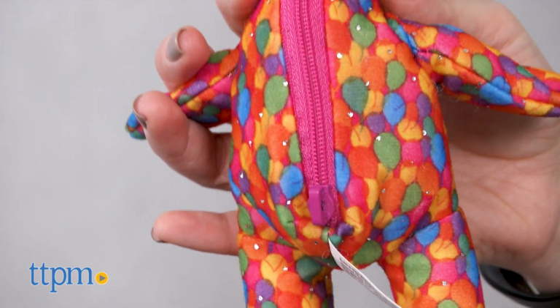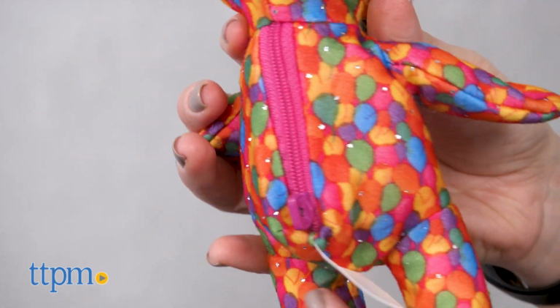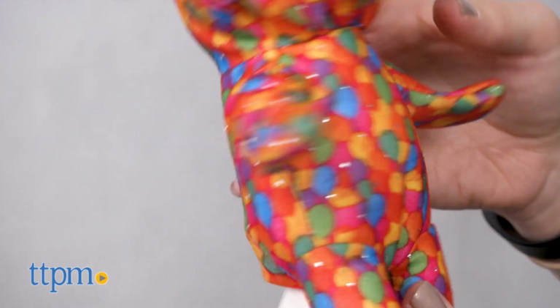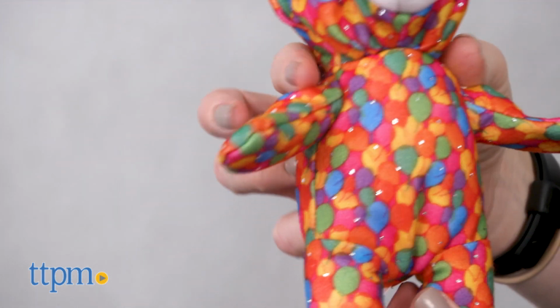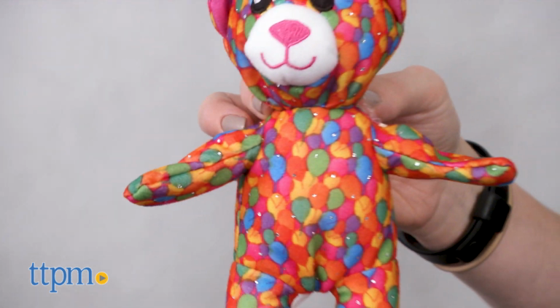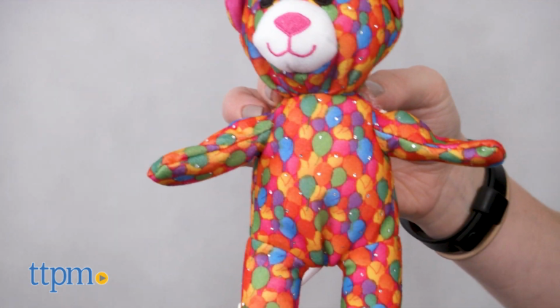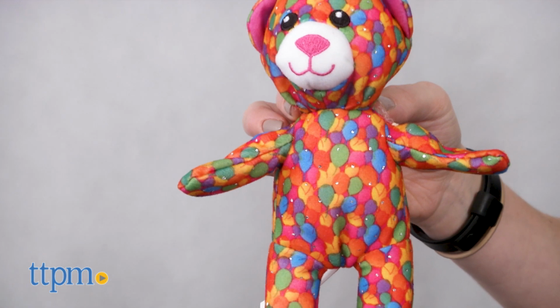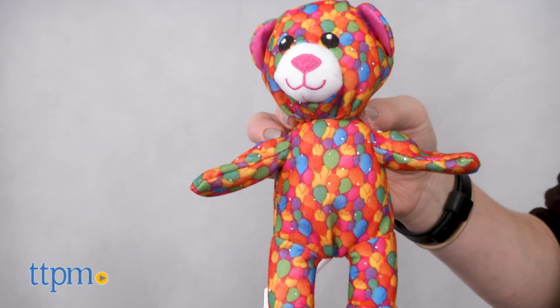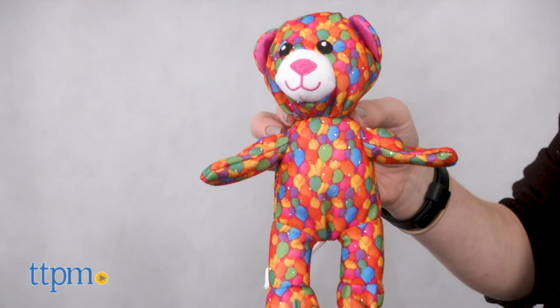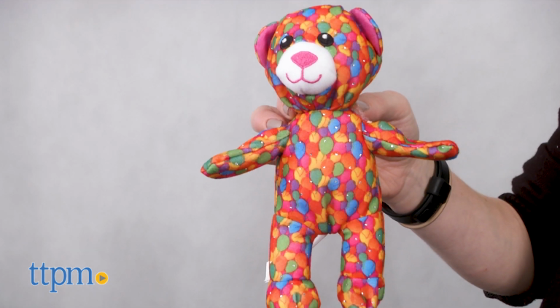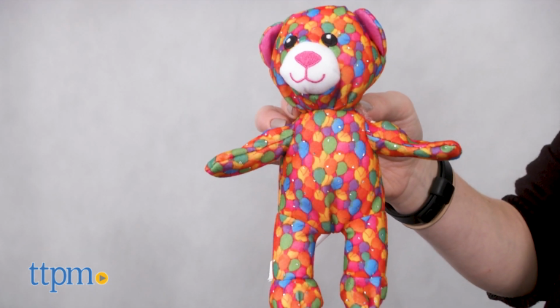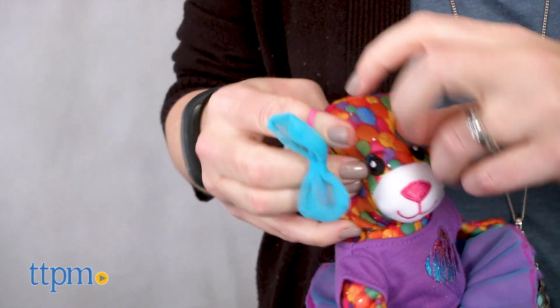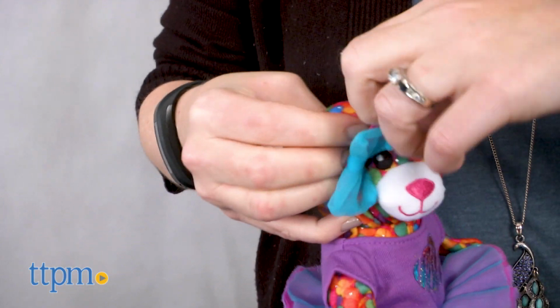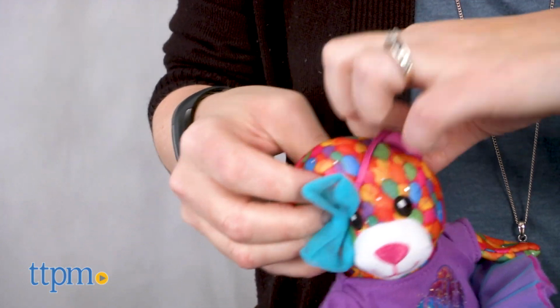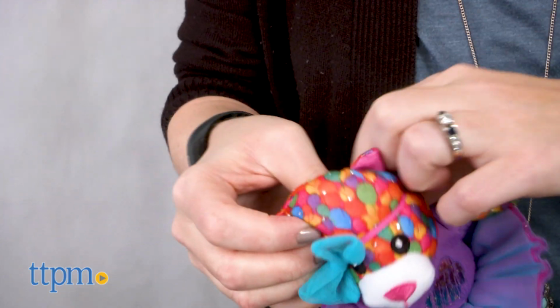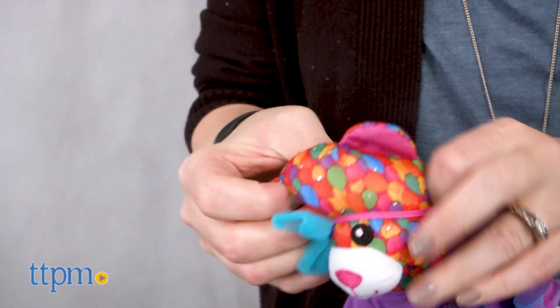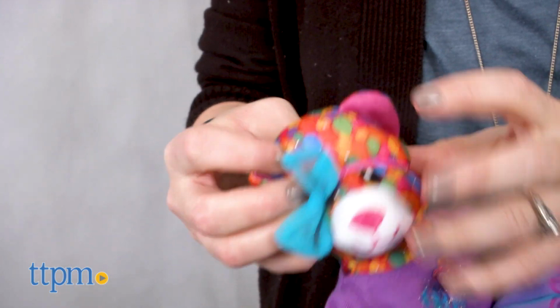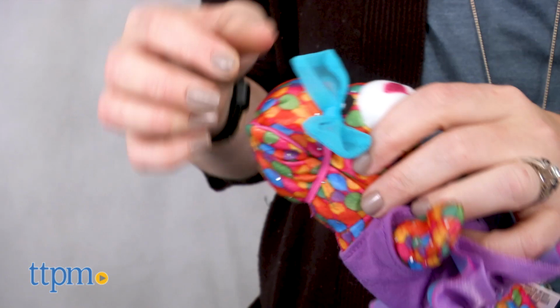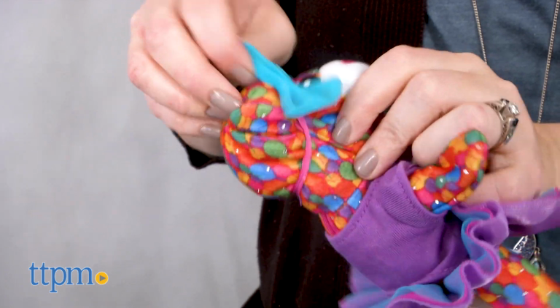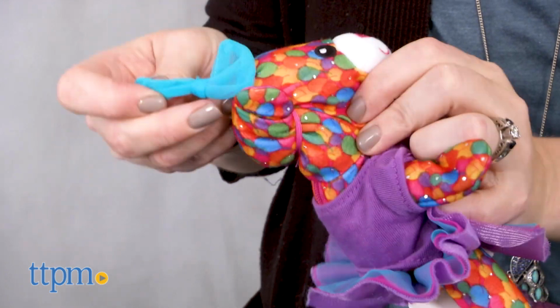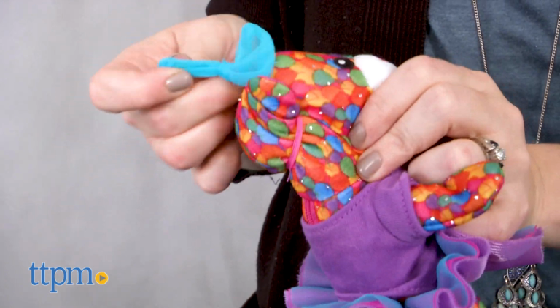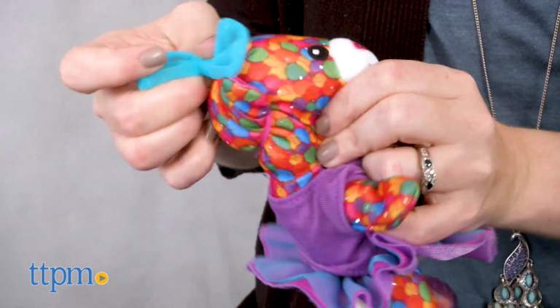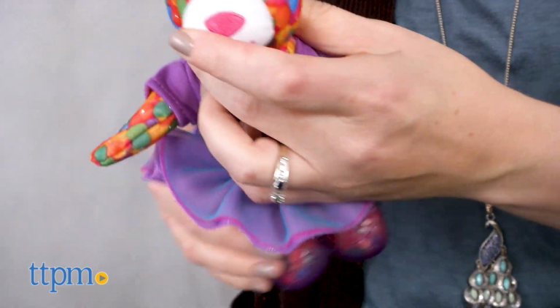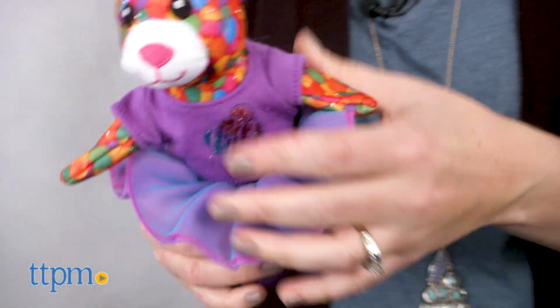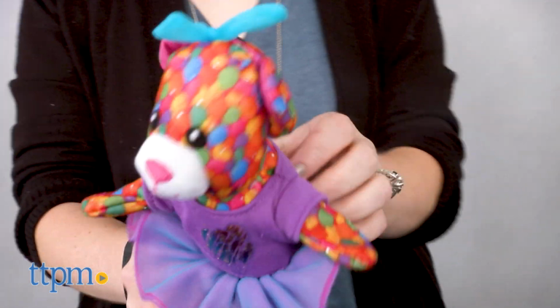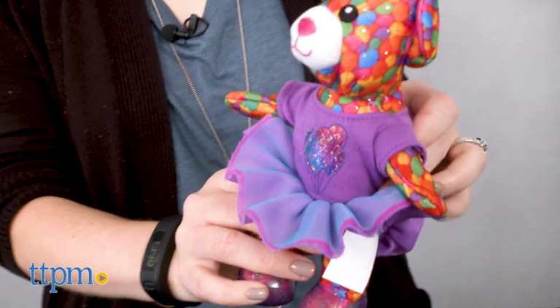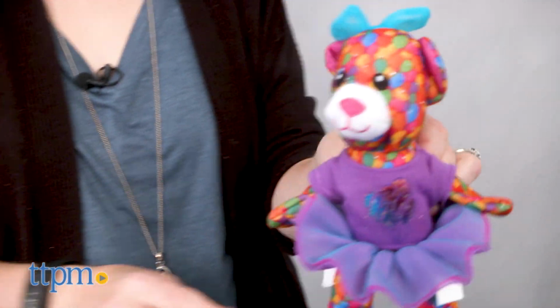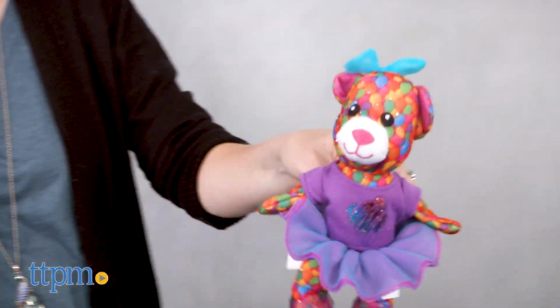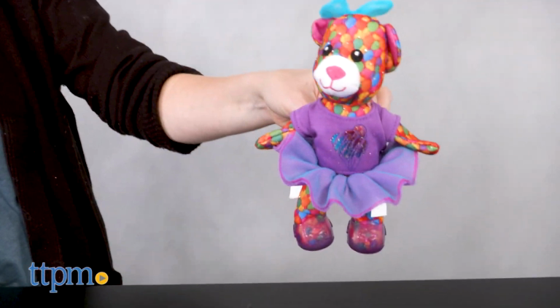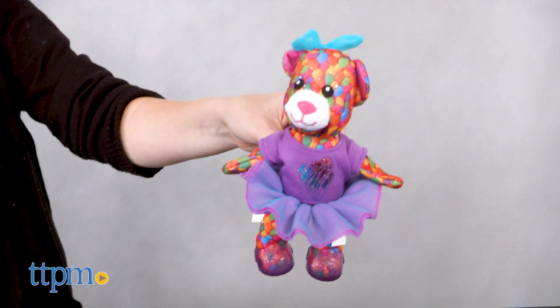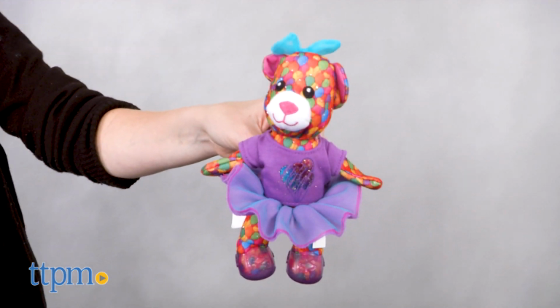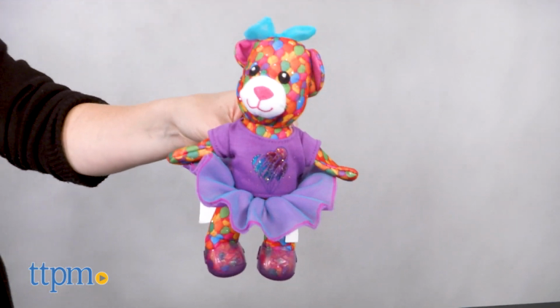Both of these kits are sold separately and would be fun refill packs for kids who like stuffed animals and making their own. It's especially ideal for kids who don't live near a Build-A-Bear Workshop store. Both are for ages 4 and up and would be great for any kid who already owns a stuffing station.